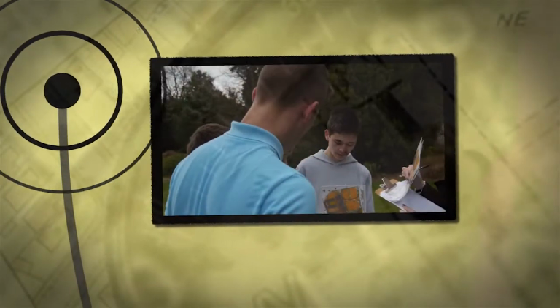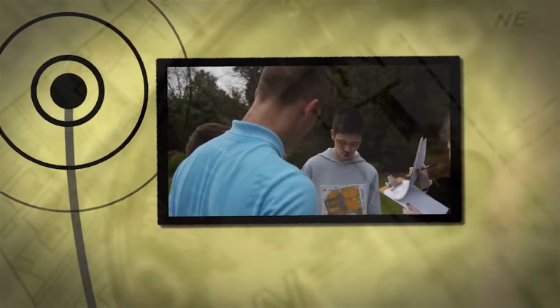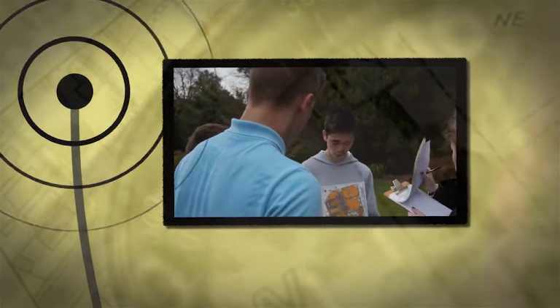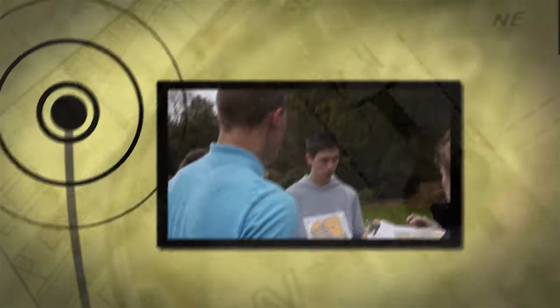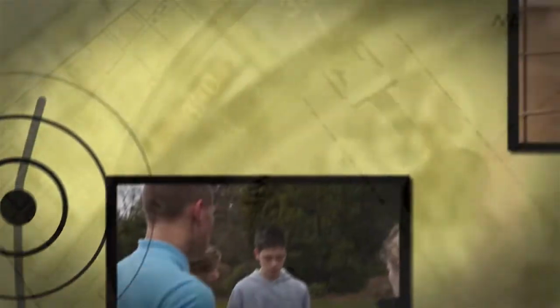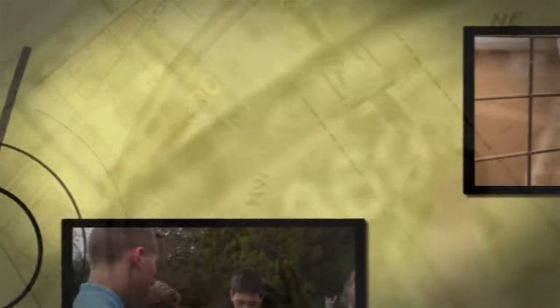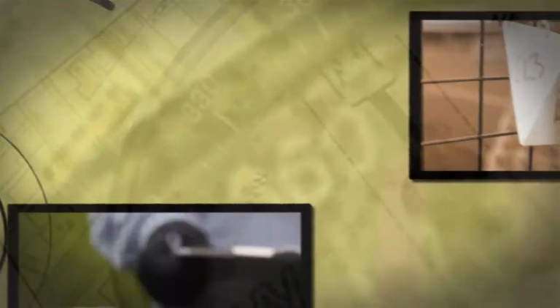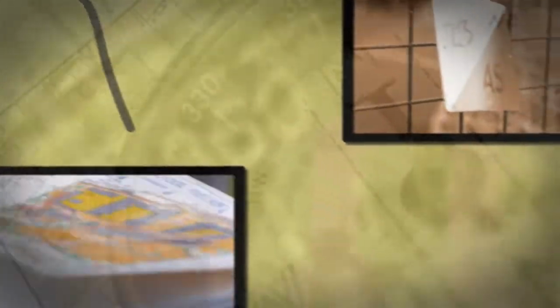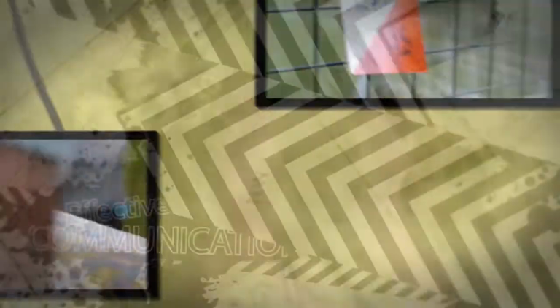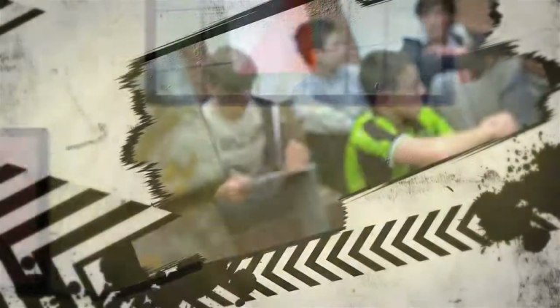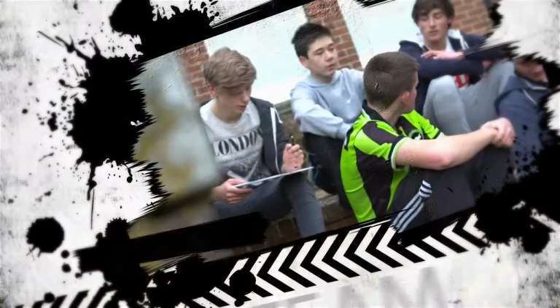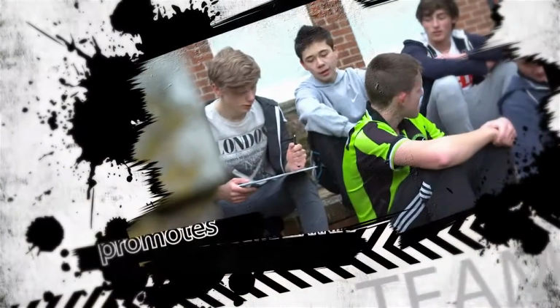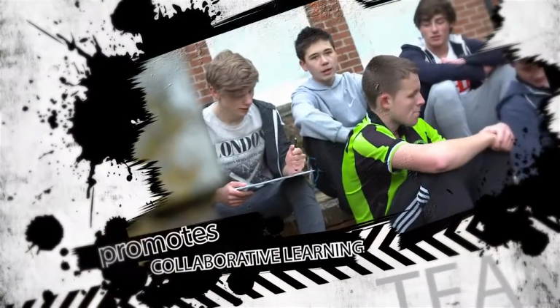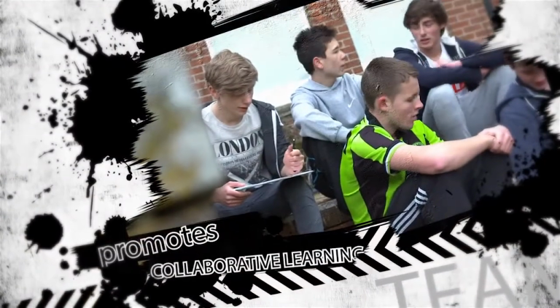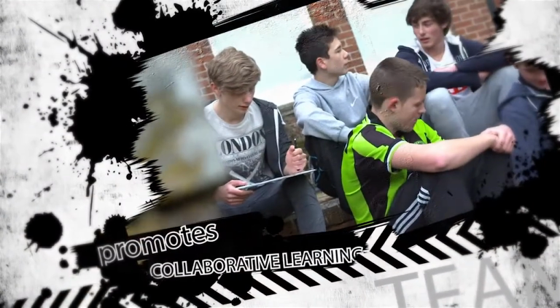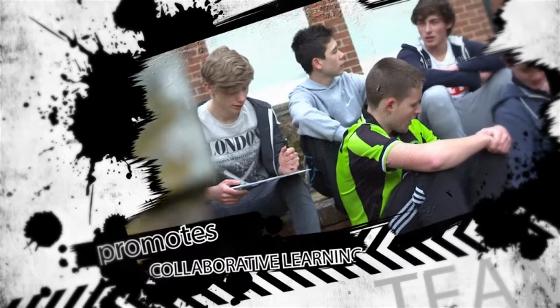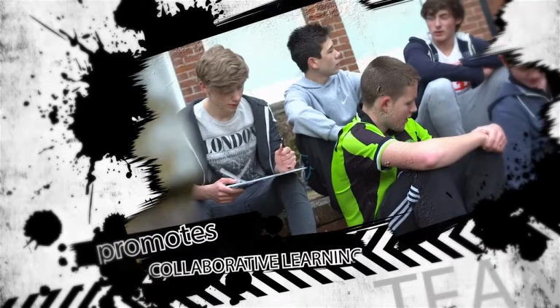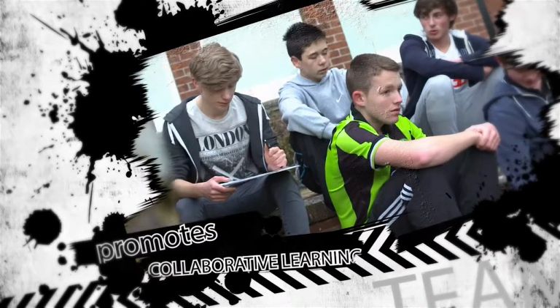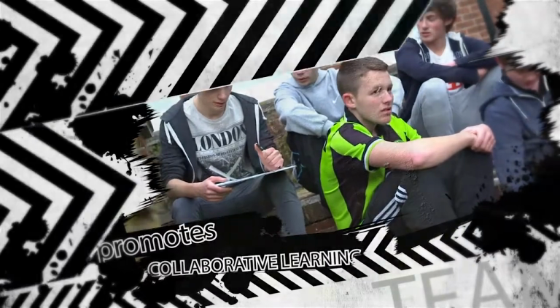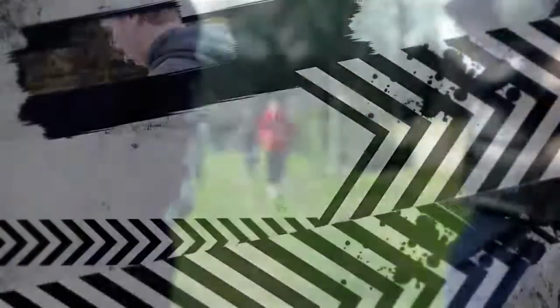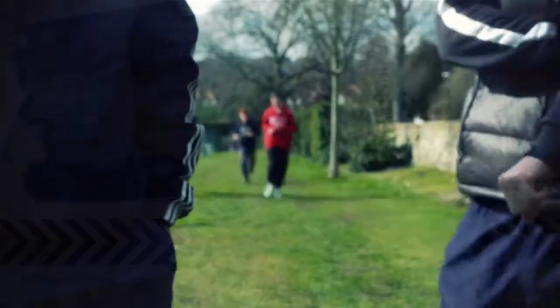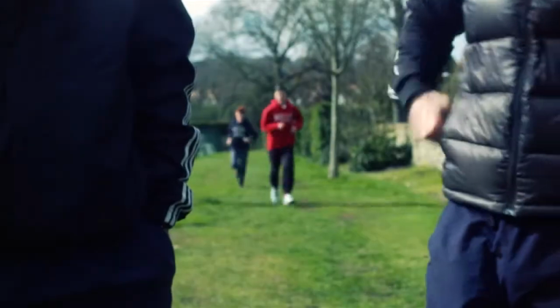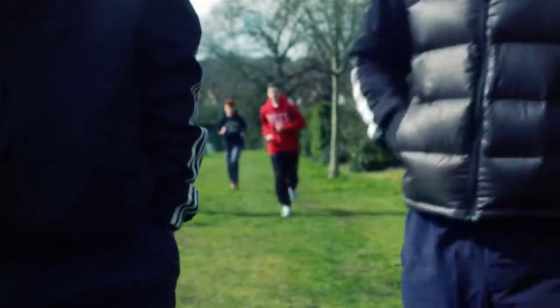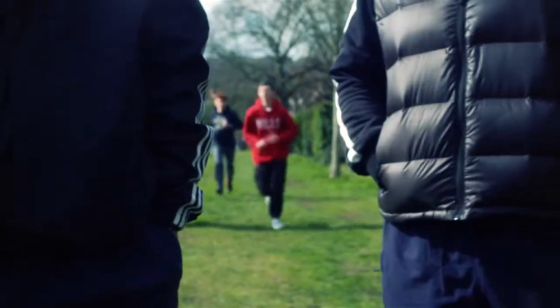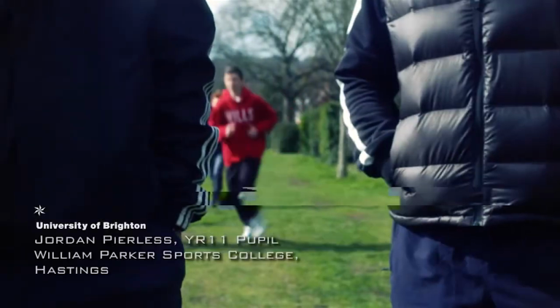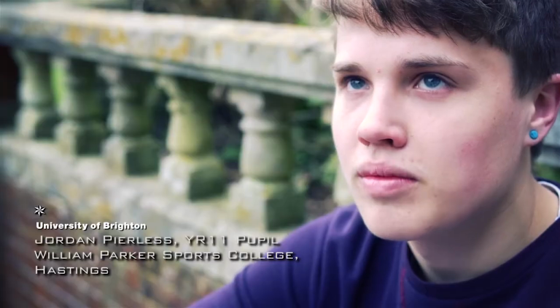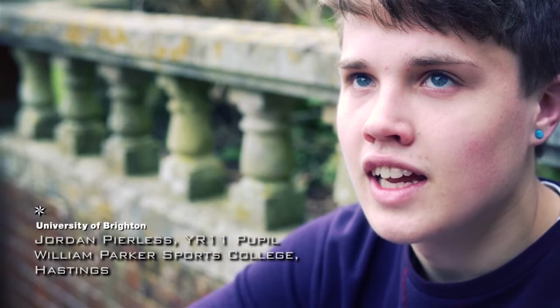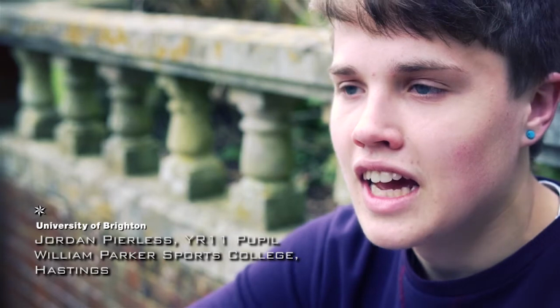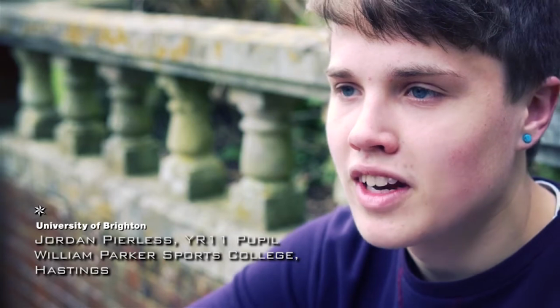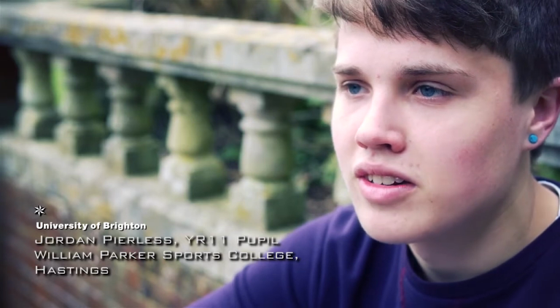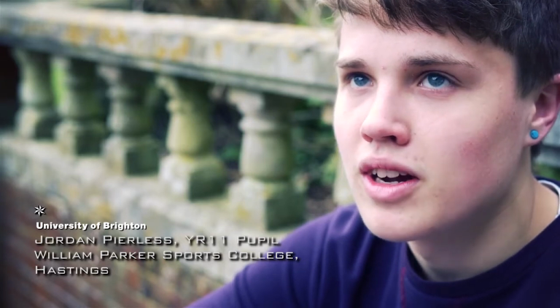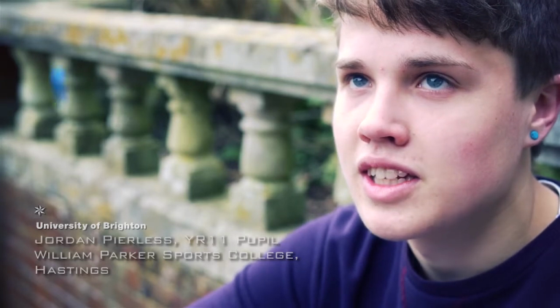Orienteering within the confines of the school grounds promotes collaborative learning and problem solving as well as joint decision making. The highlight for me today has been running around and working in a team.